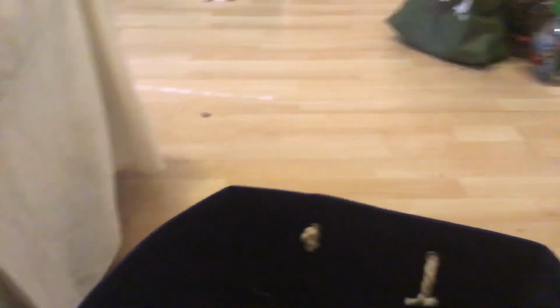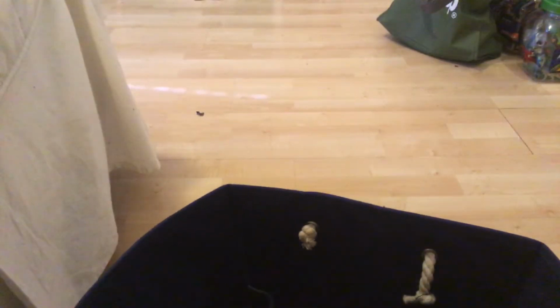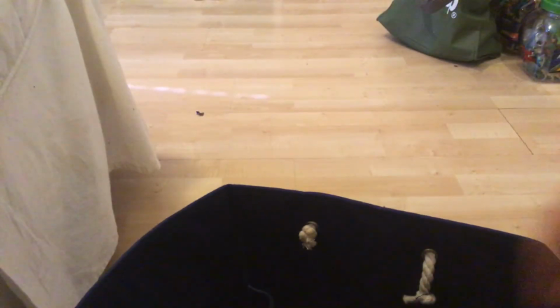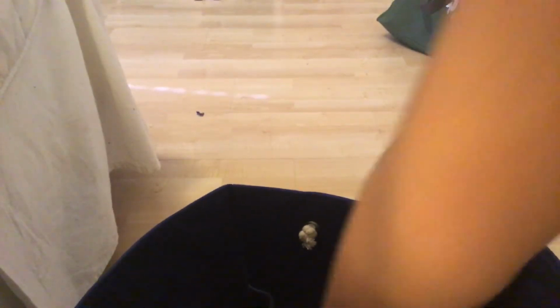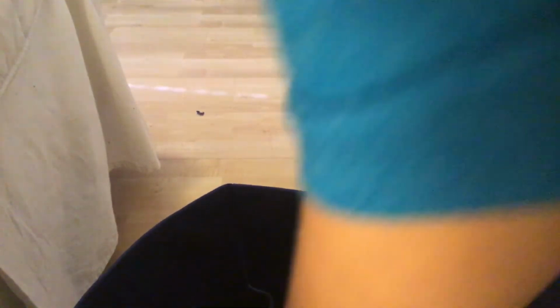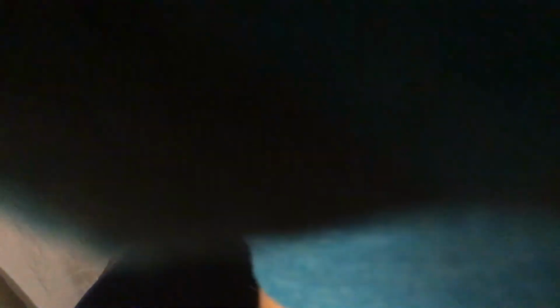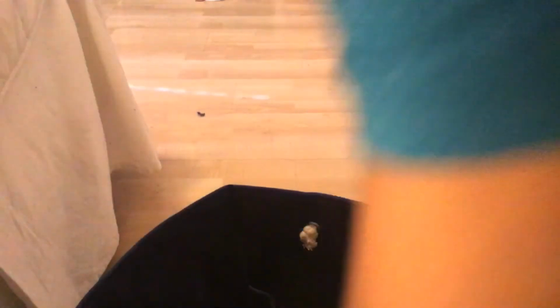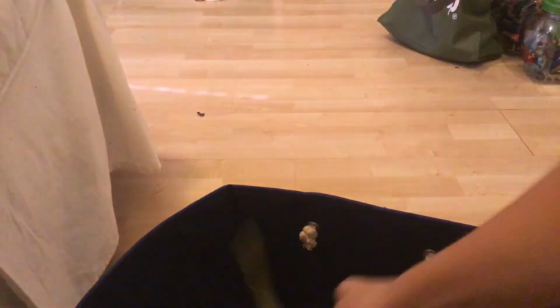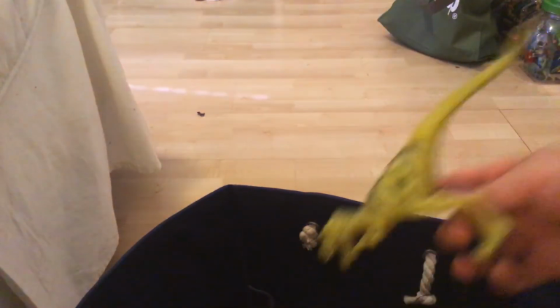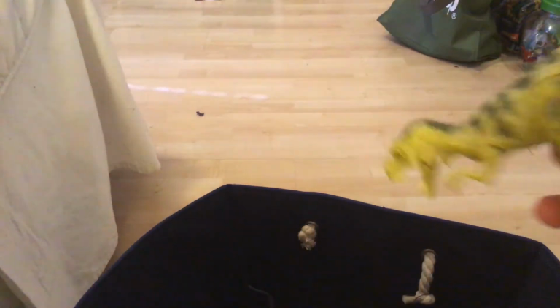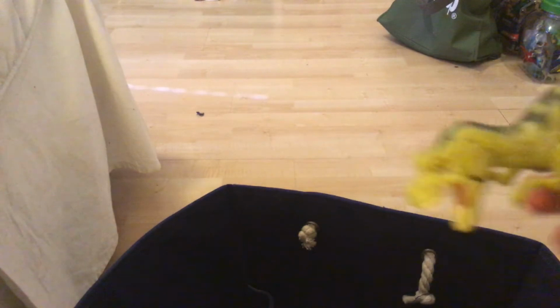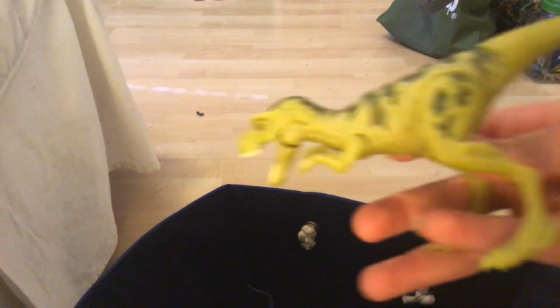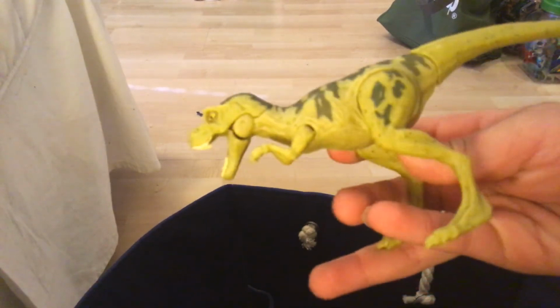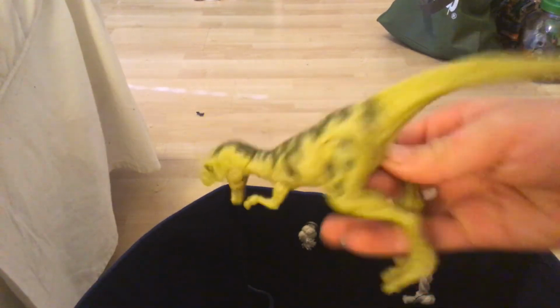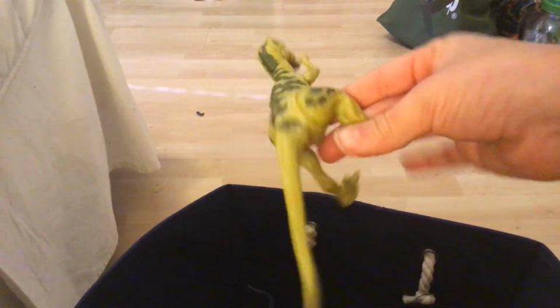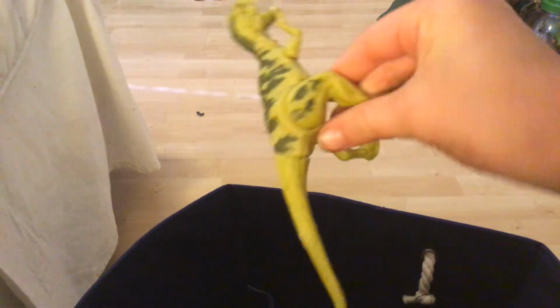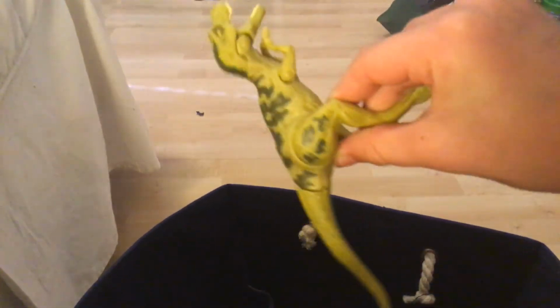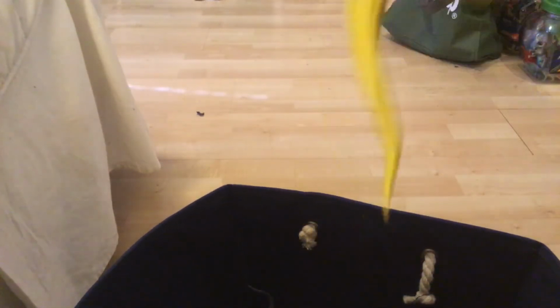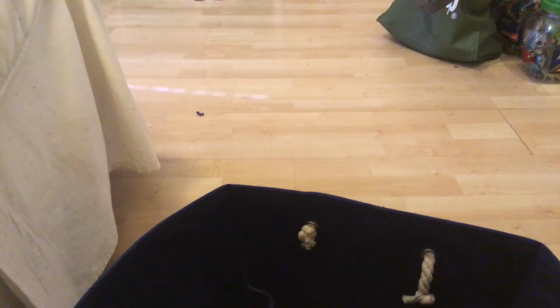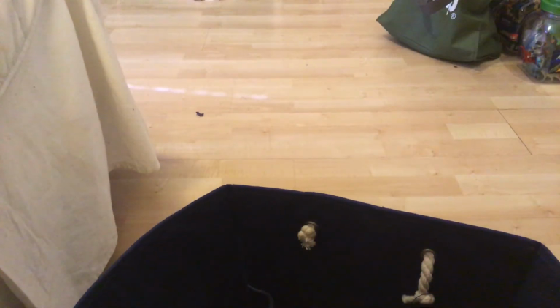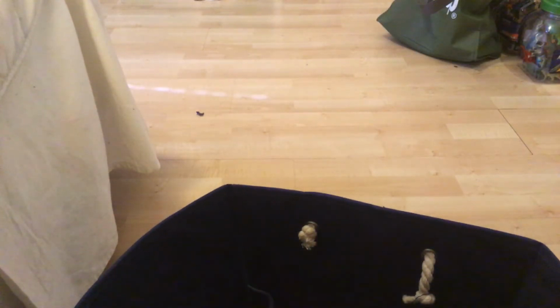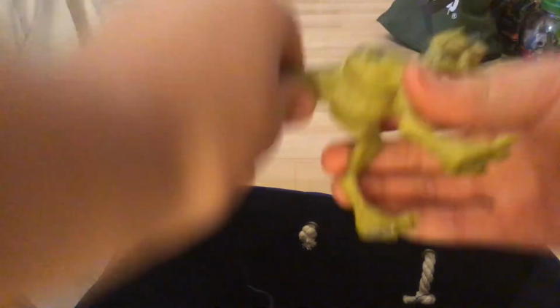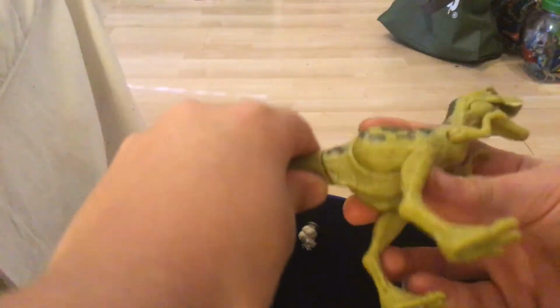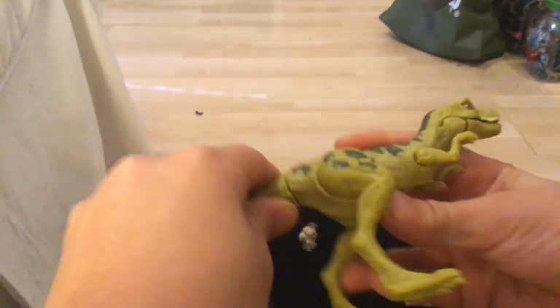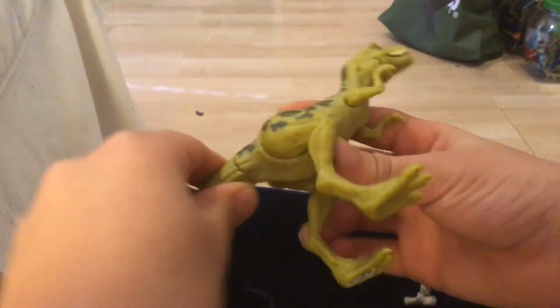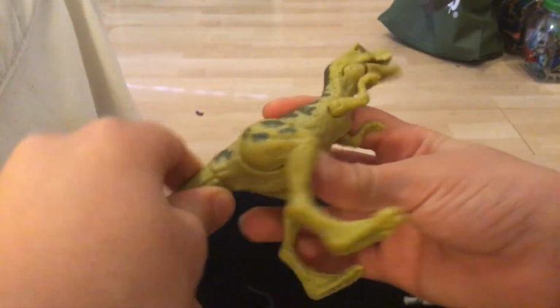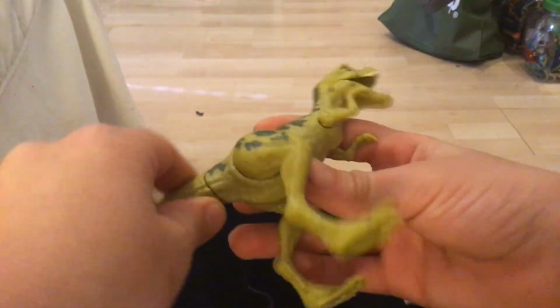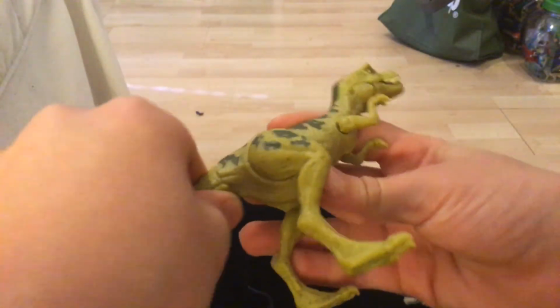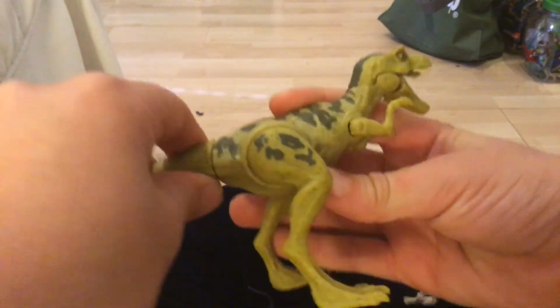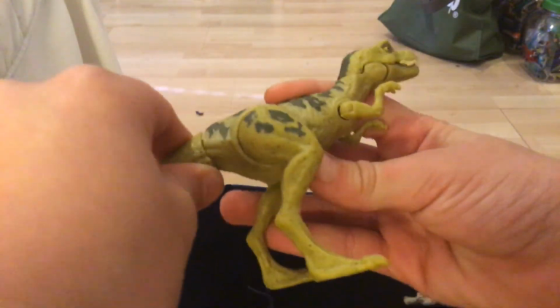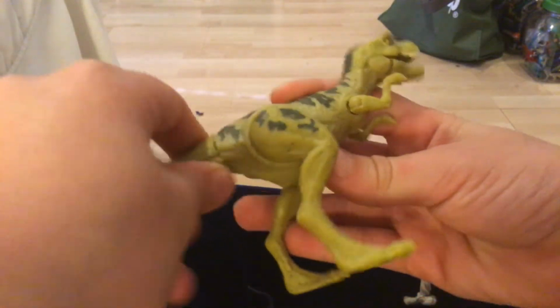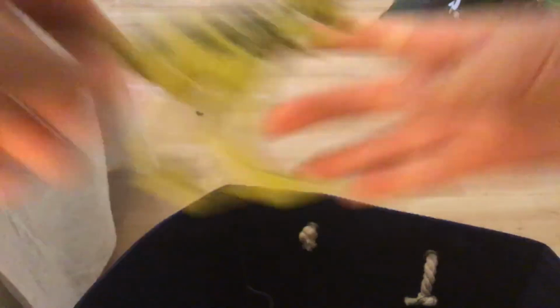Next we have a baby T-rex. Actually, if you push his tail down, his mouth opens and closes.